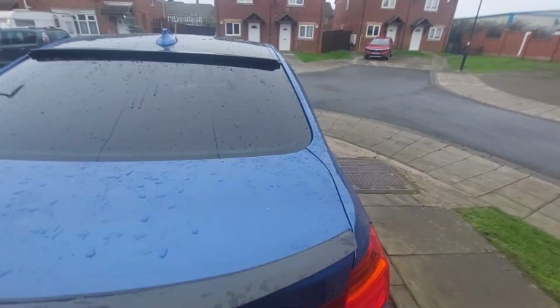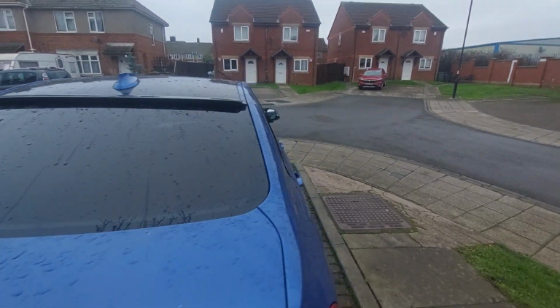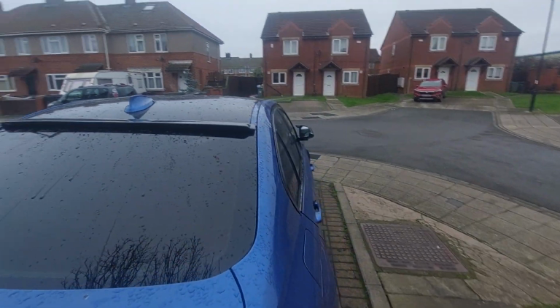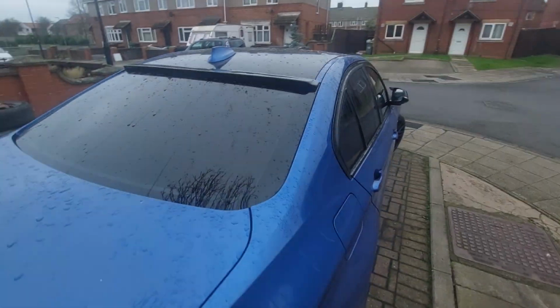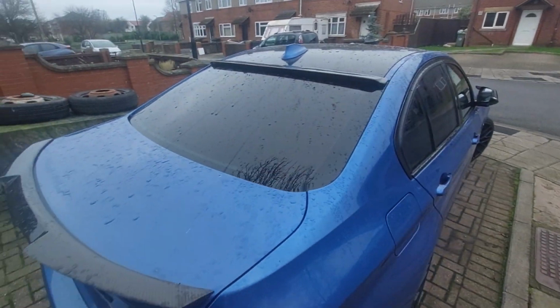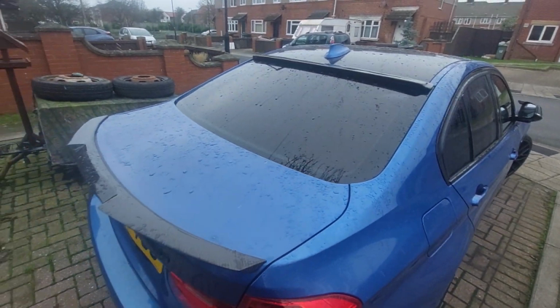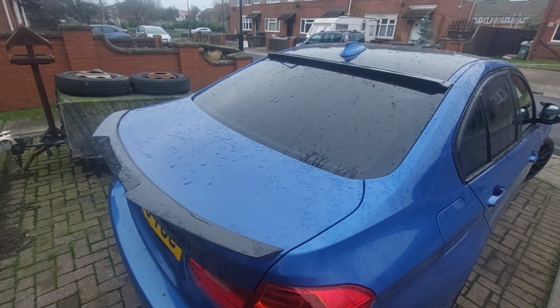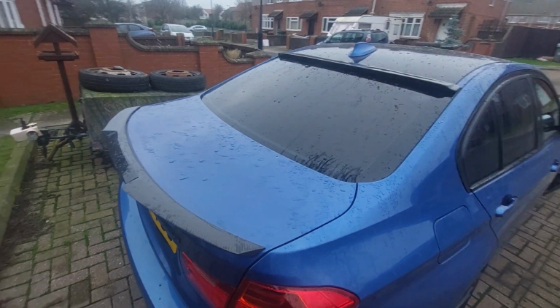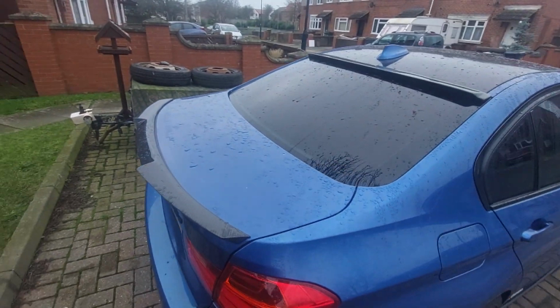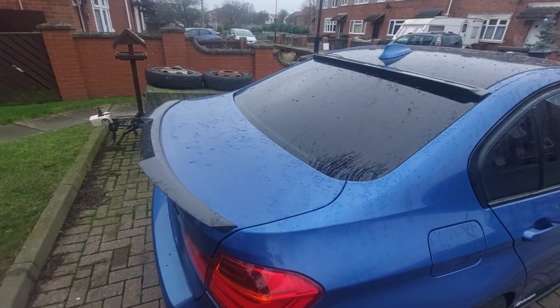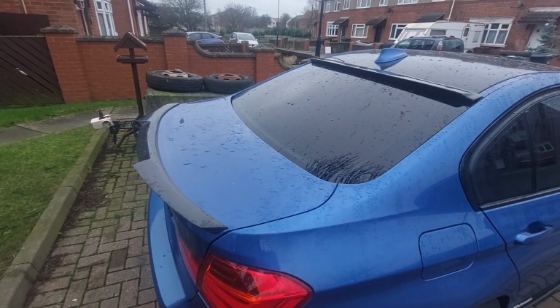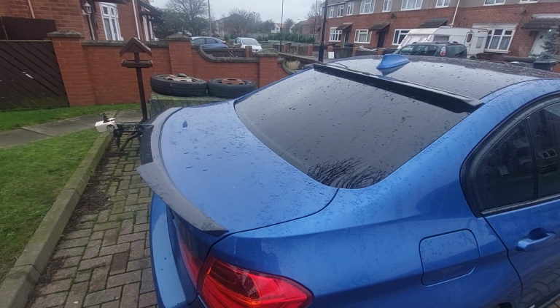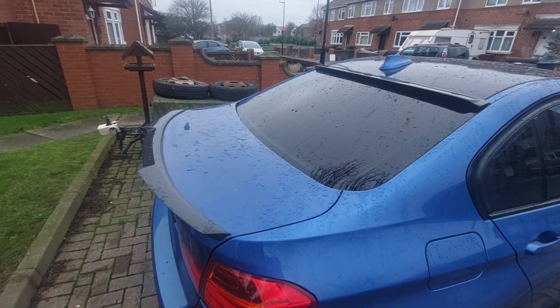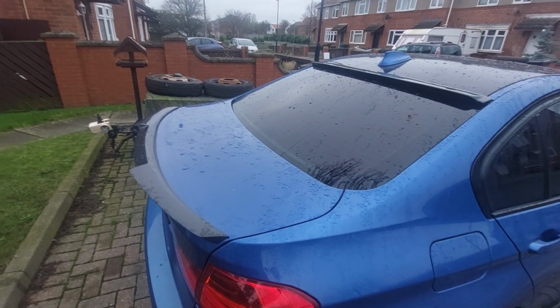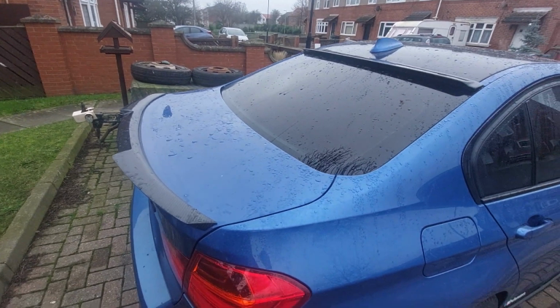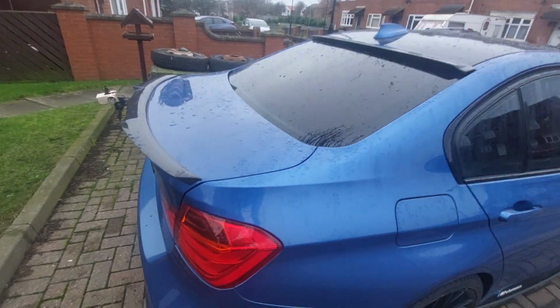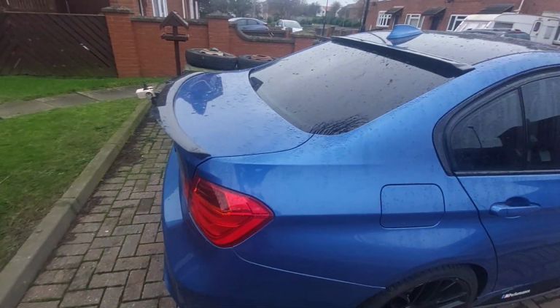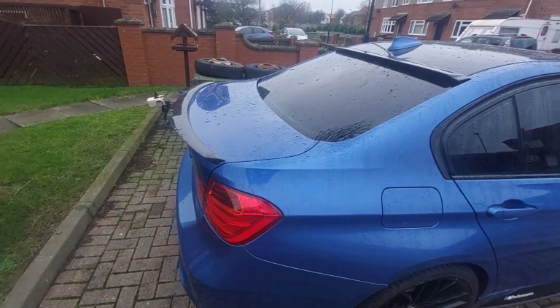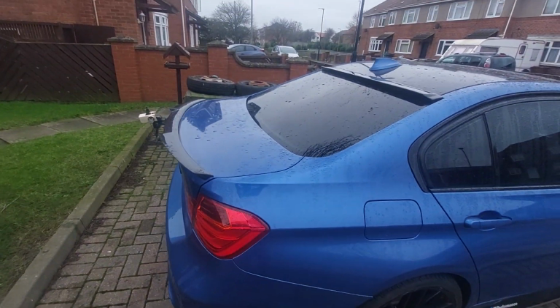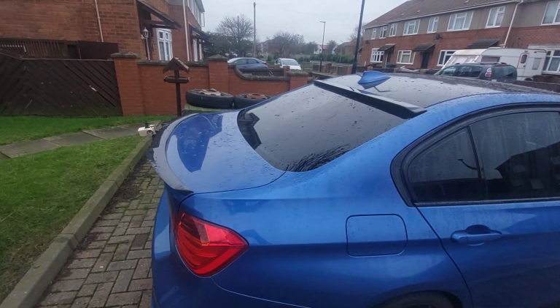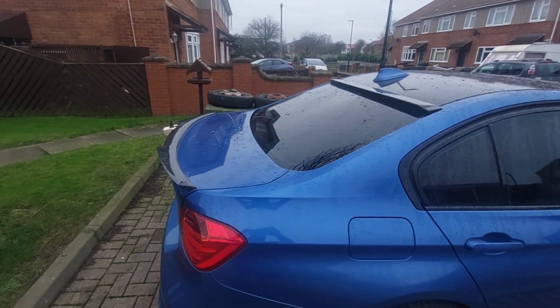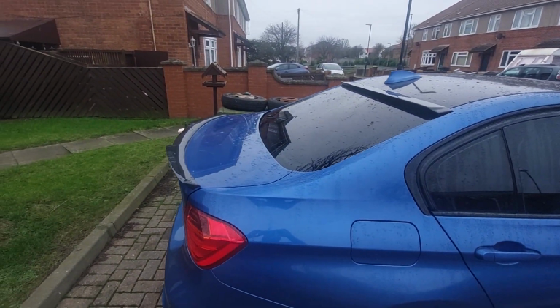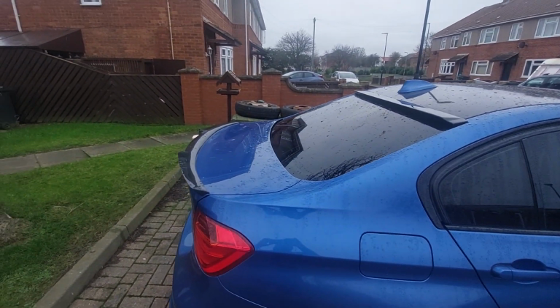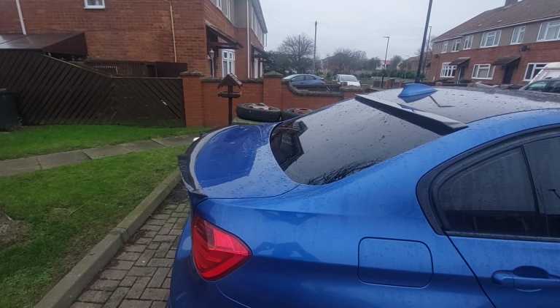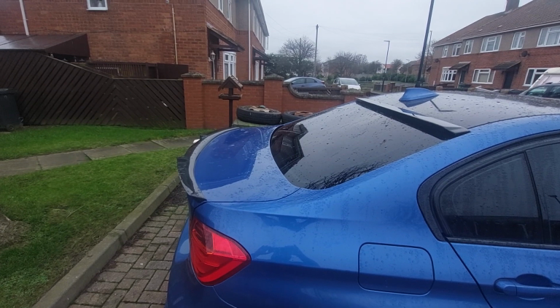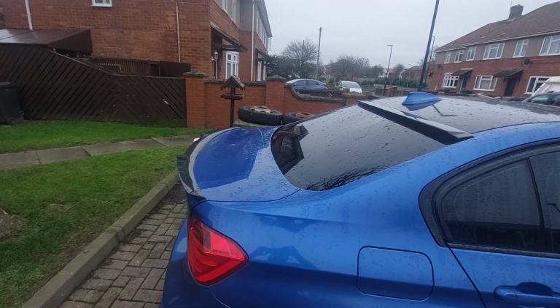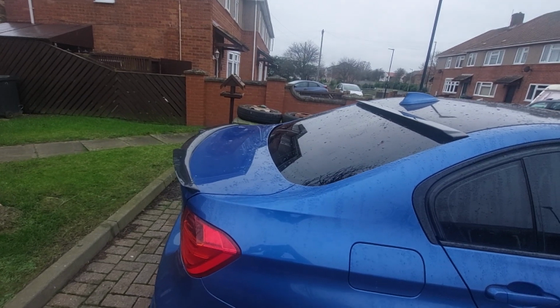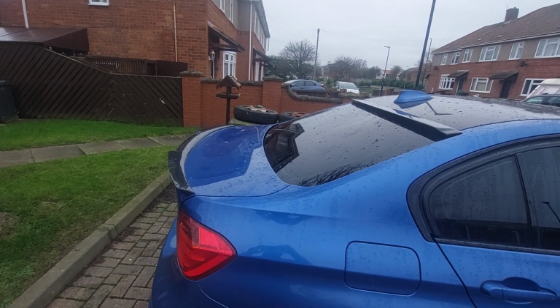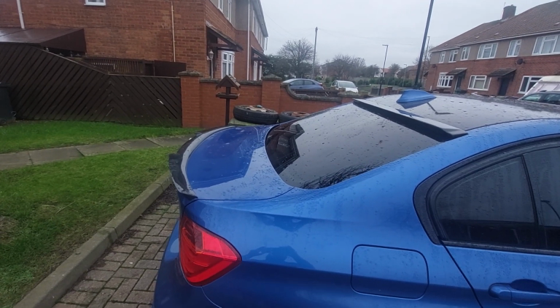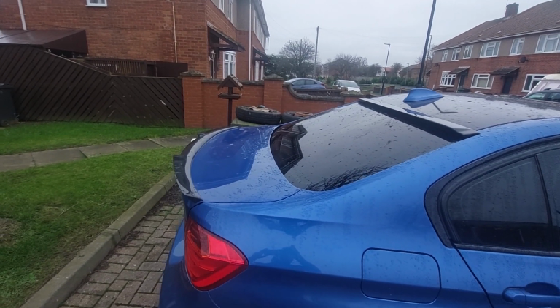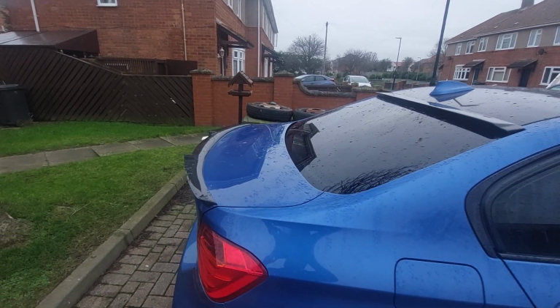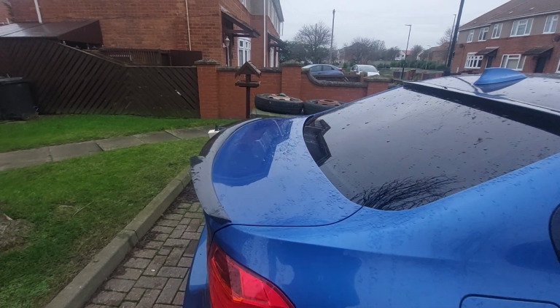As you can see, it matches the carbon fiber M4 style Batman spoiler — it's called the Batman for various reasons. You can see the contrast between that and the one already on there. Look at the difference it makes — it's just a perfect complement.